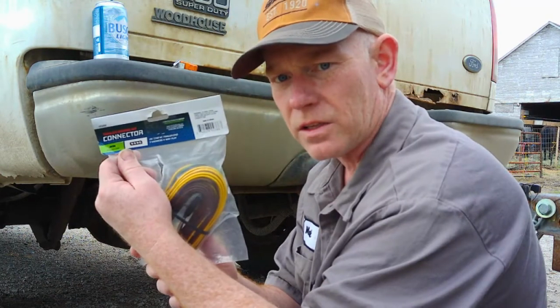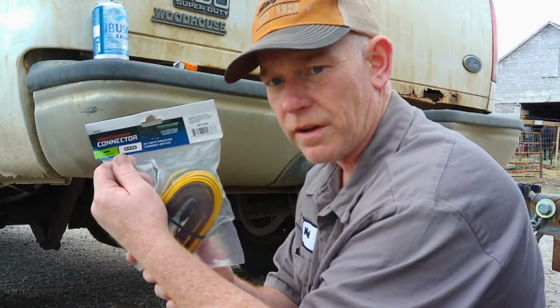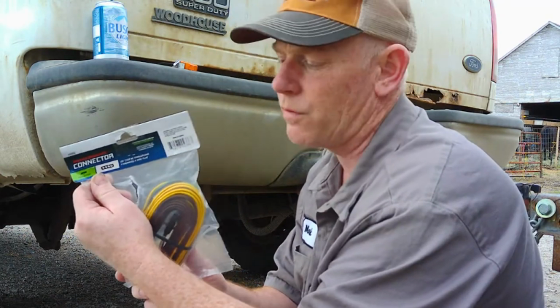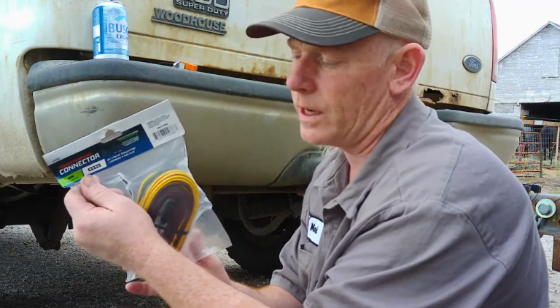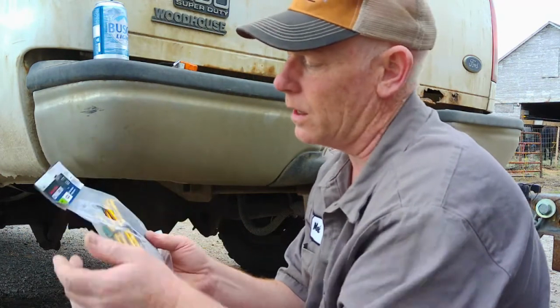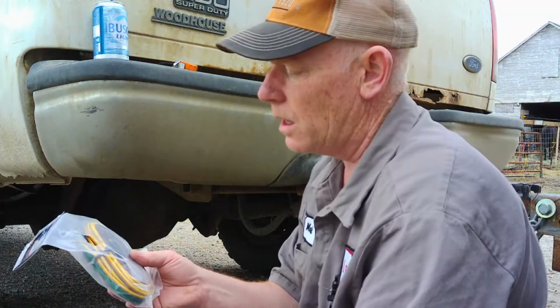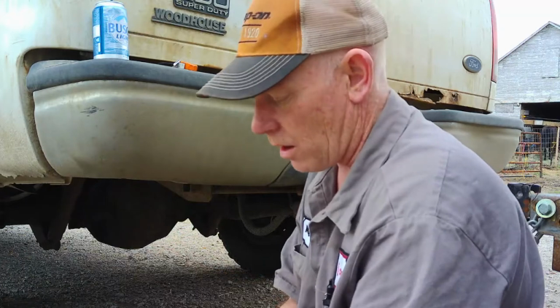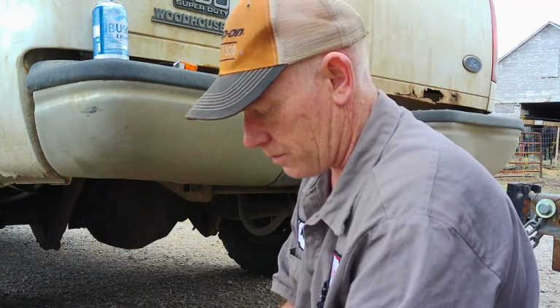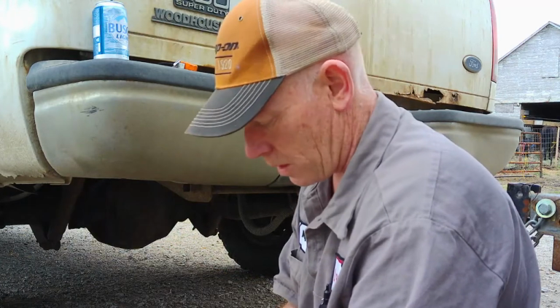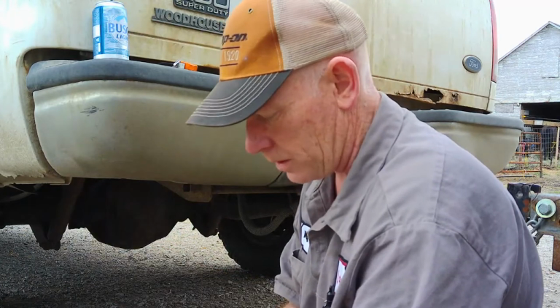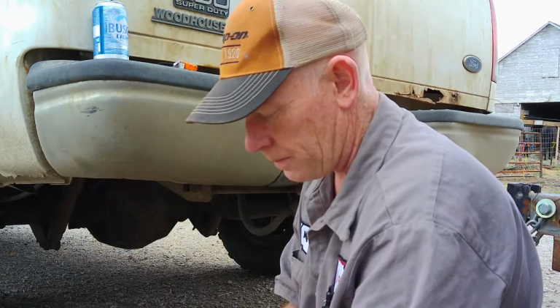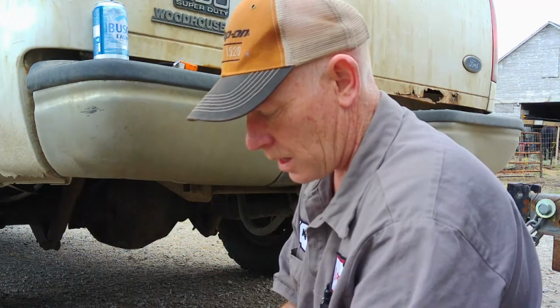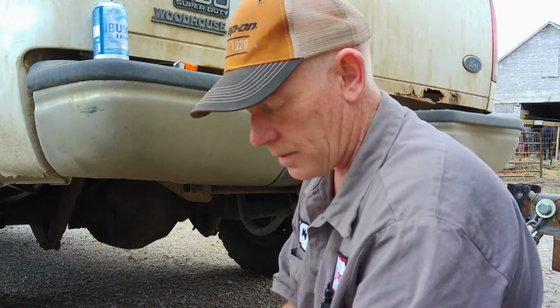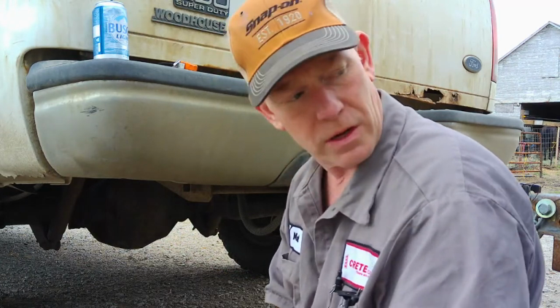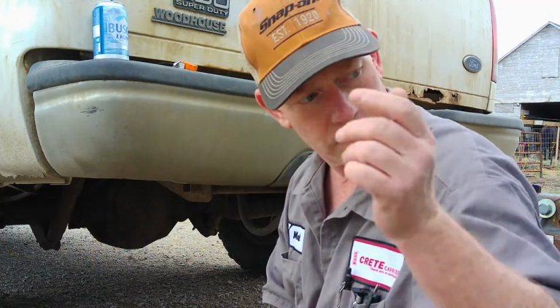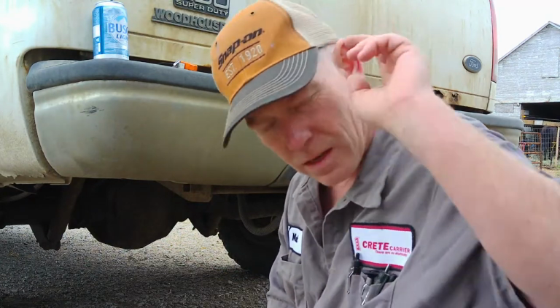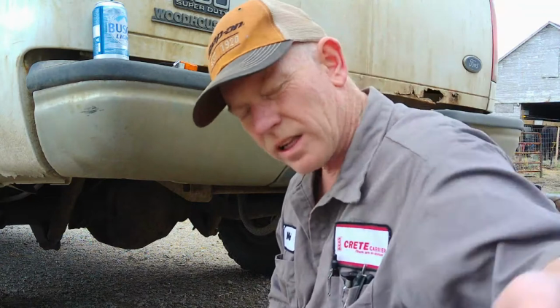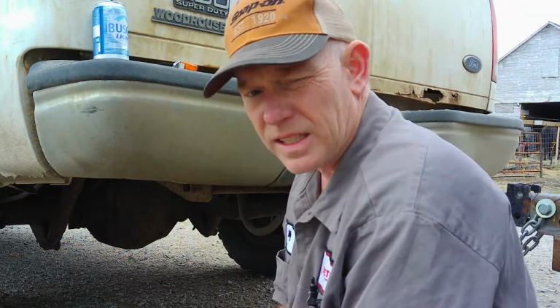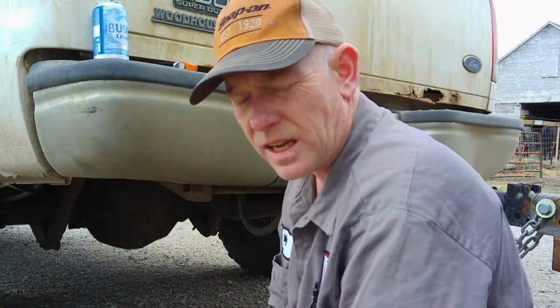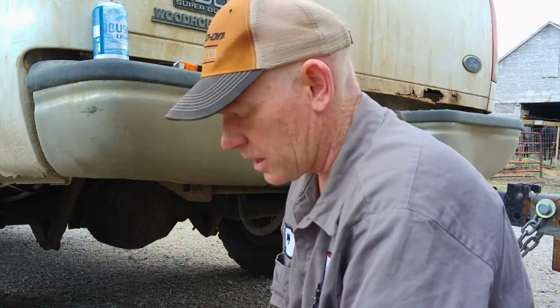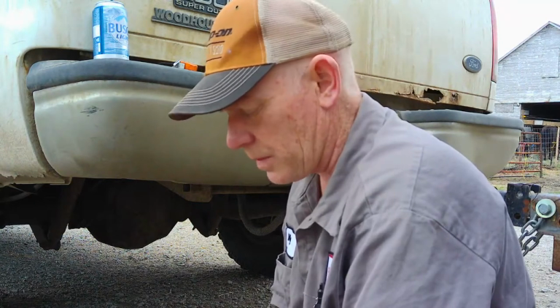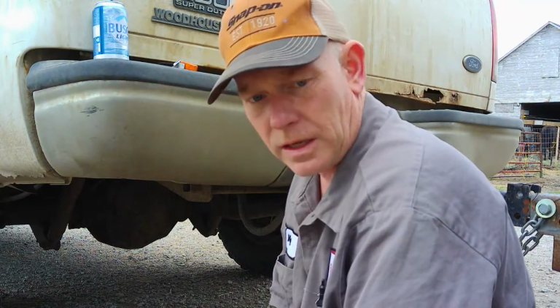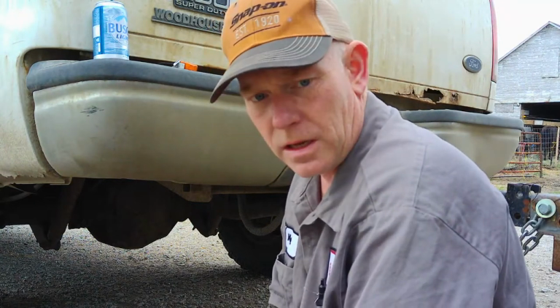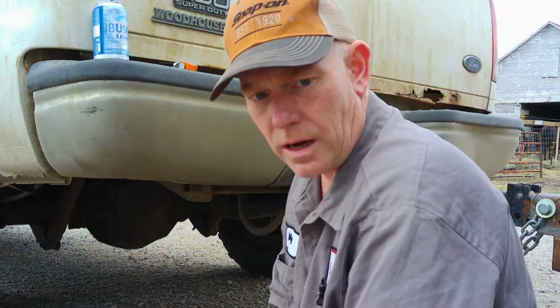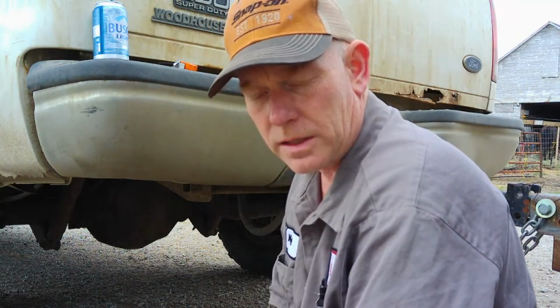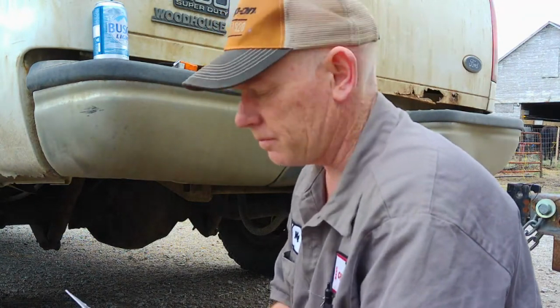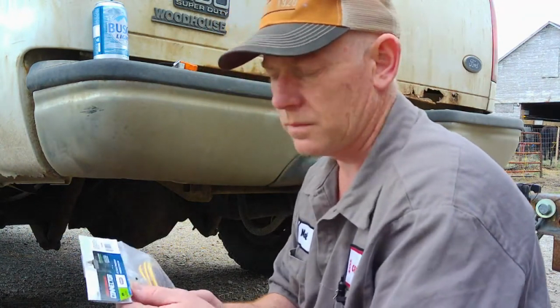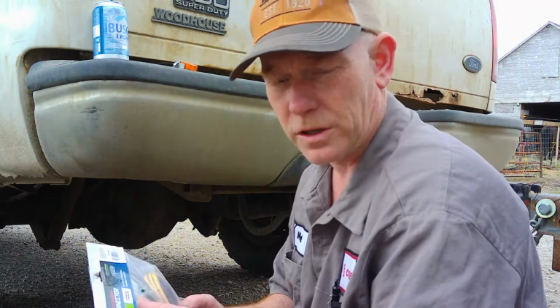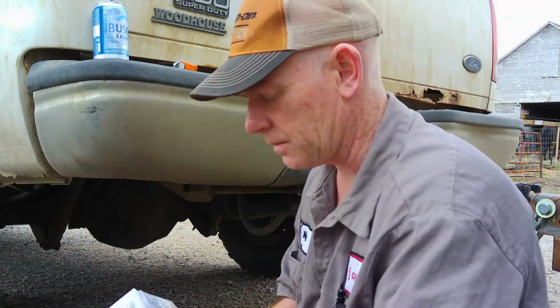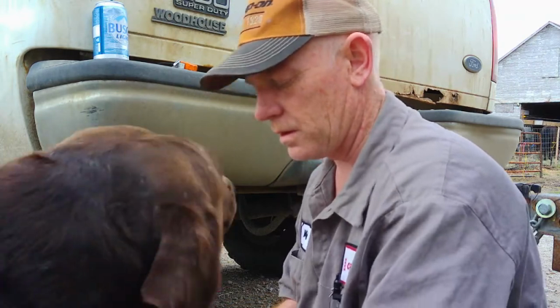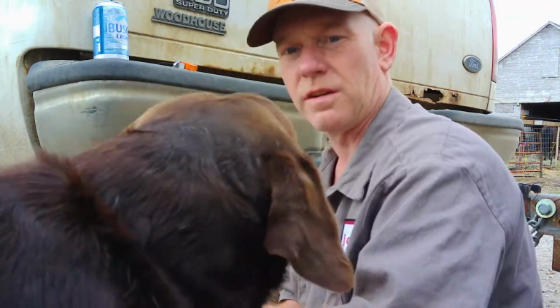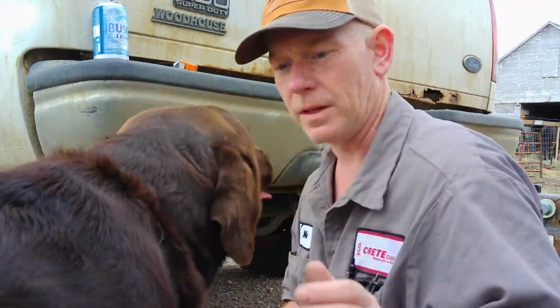I've got this 25-foot four-lead harness from Menards. I'm not going to be able to run all my clearance lights down the side — it's just going to be a basic stop and turn signal. Just stuff to make me legal.